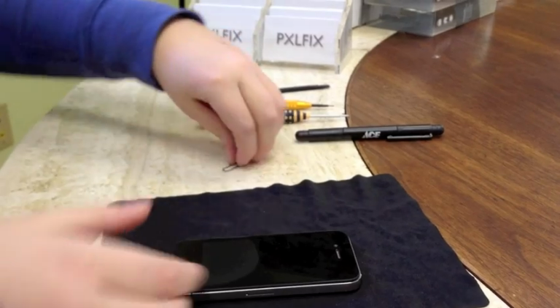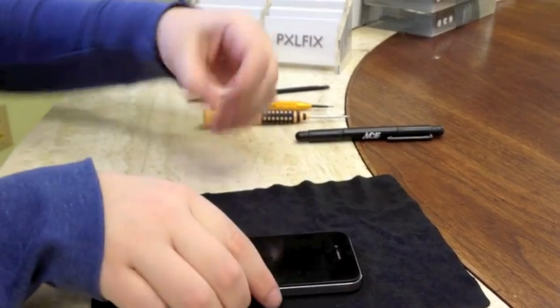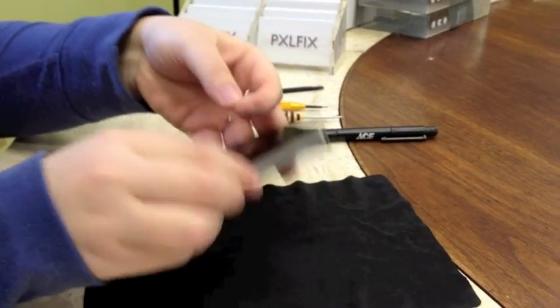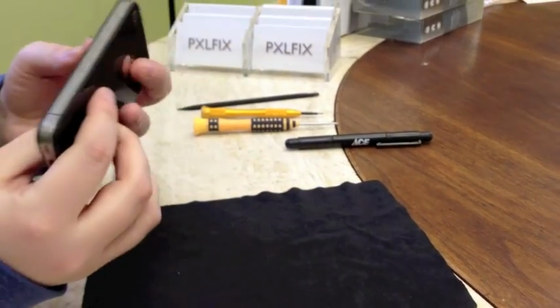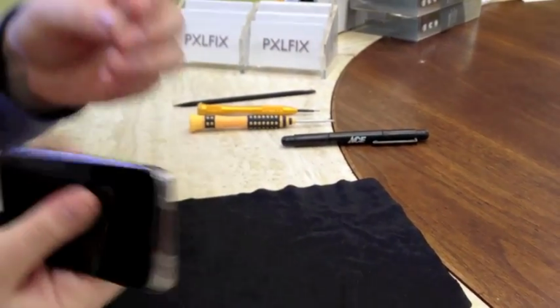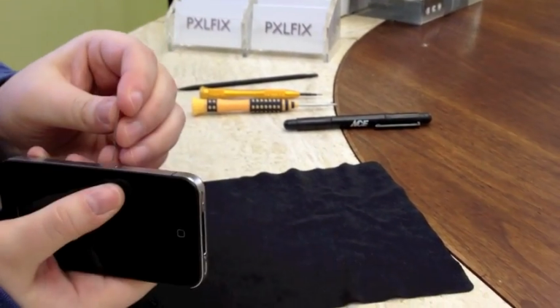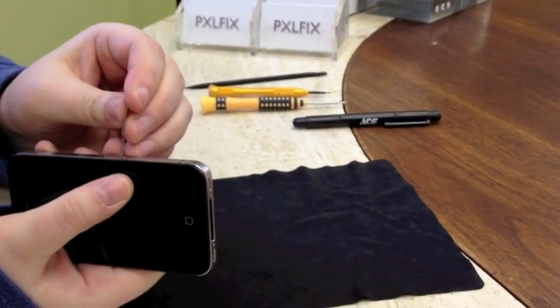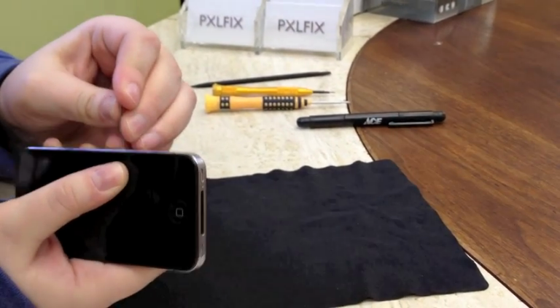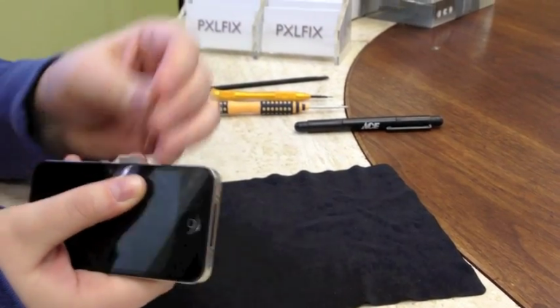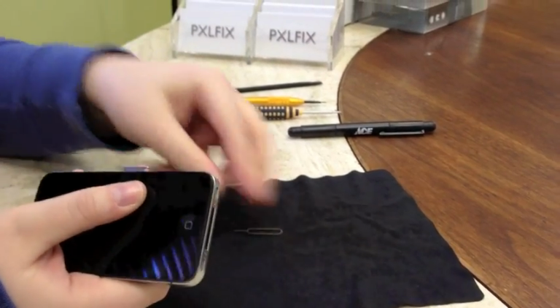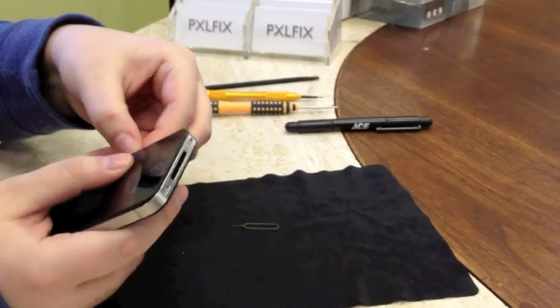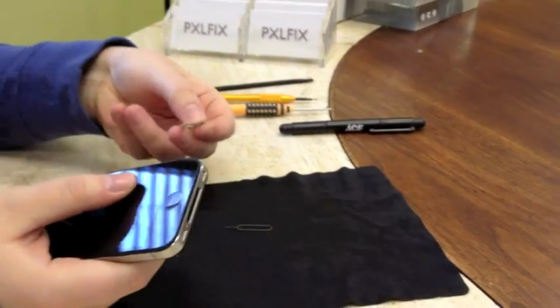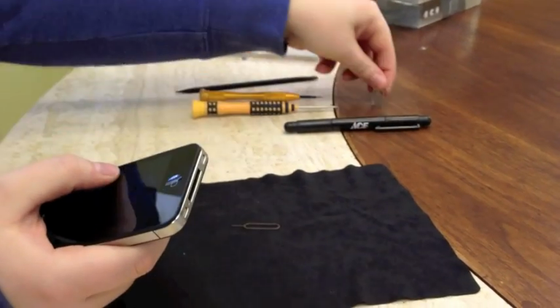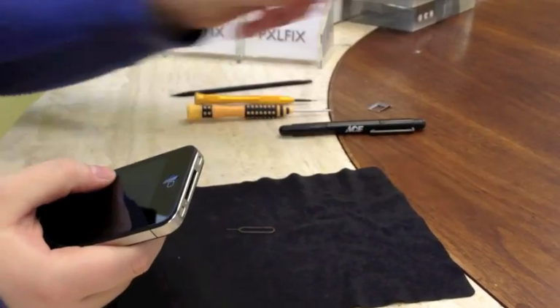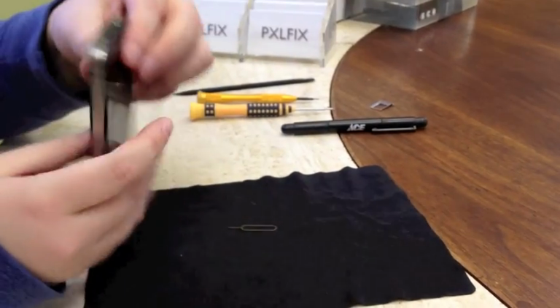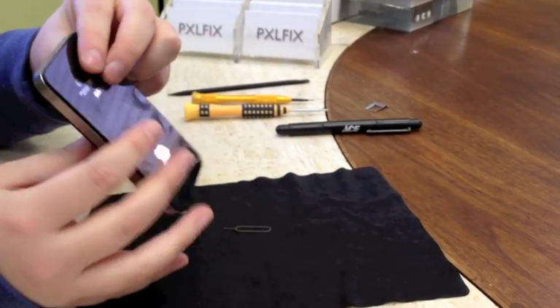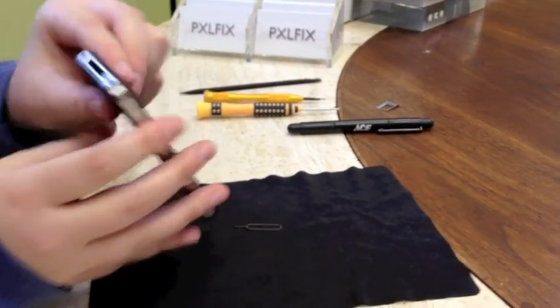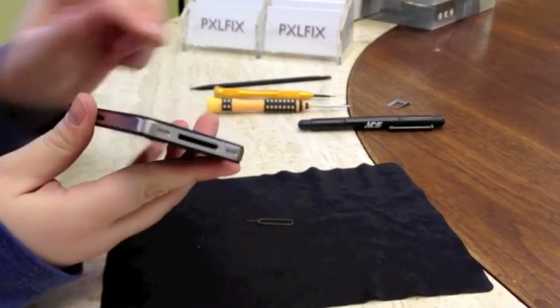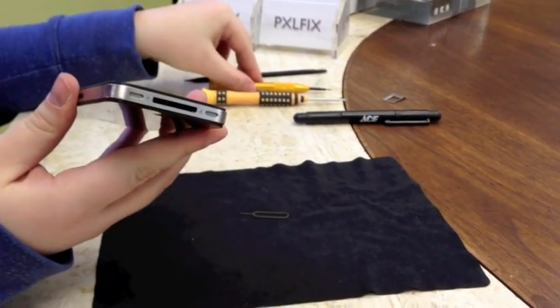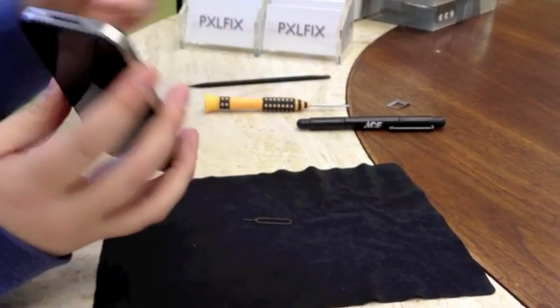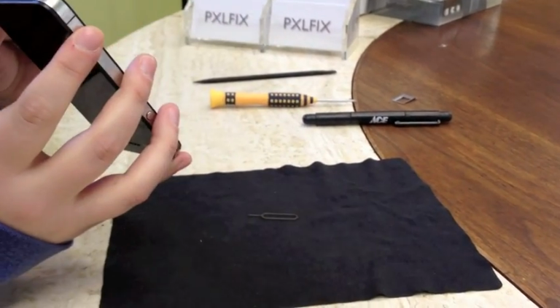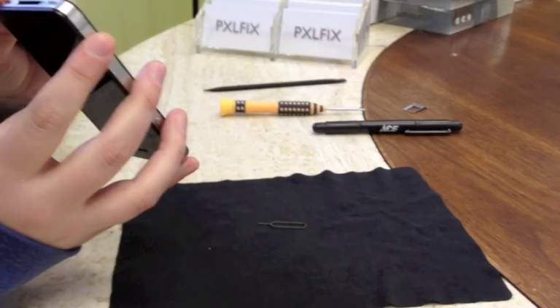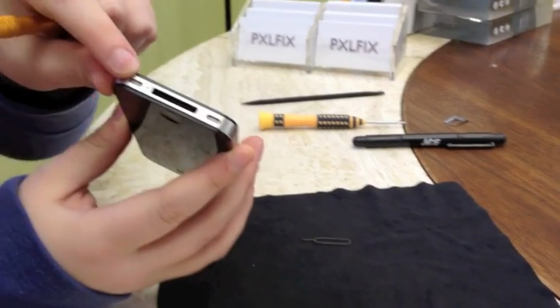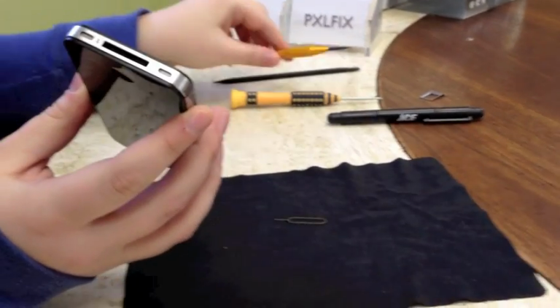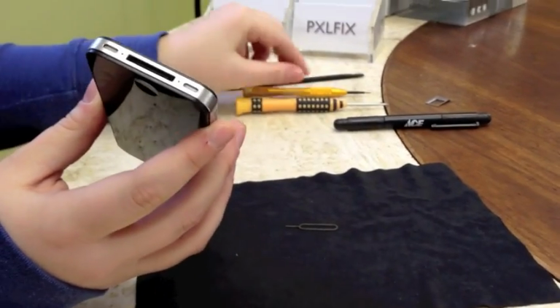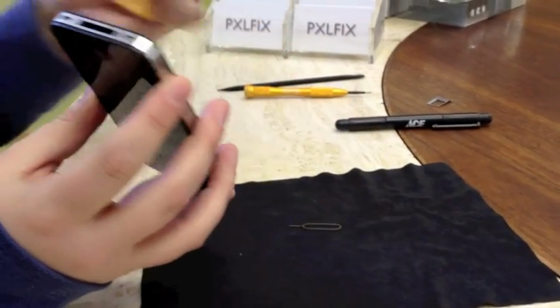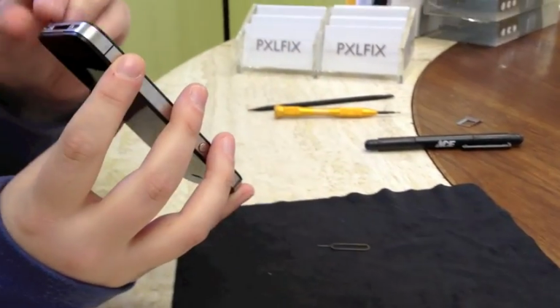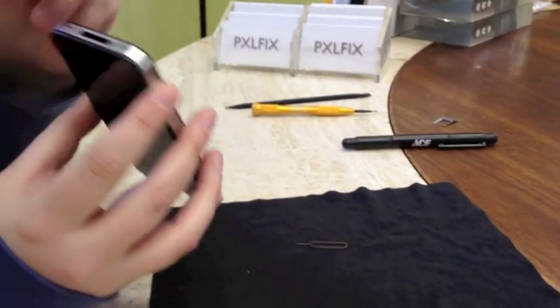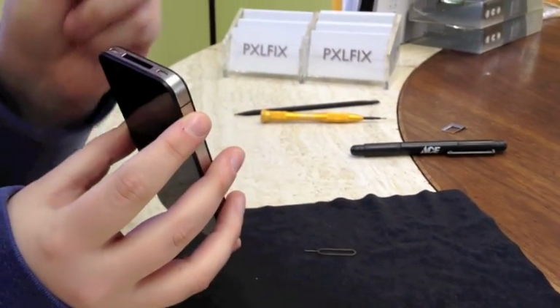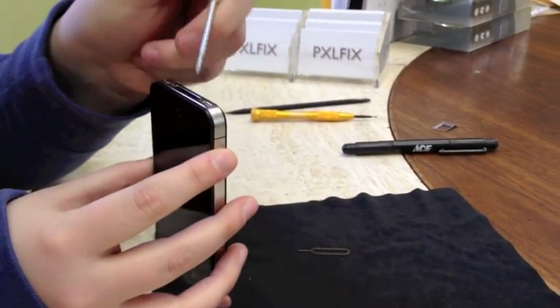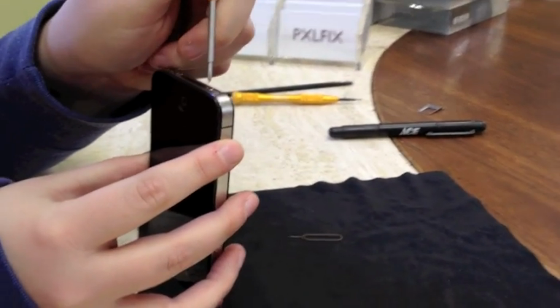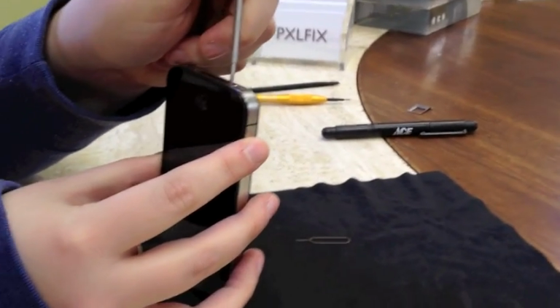First what we're going to do is remove the SIM card. Next we are going to remove the dock connector screws in the bottom. On this phone they're standard Phillips, so I'm going to use my double-zero.